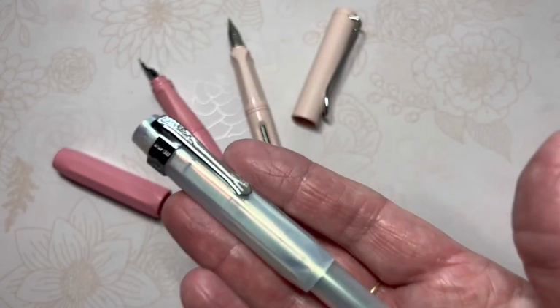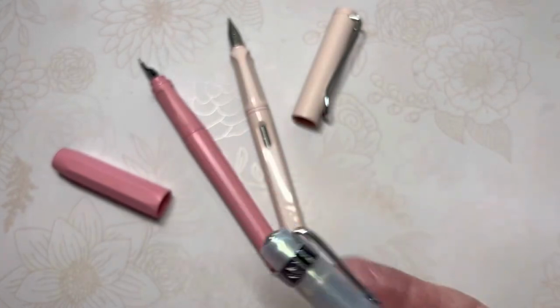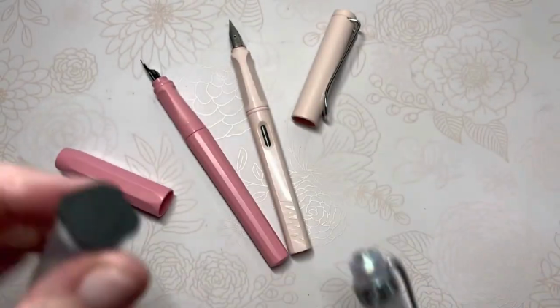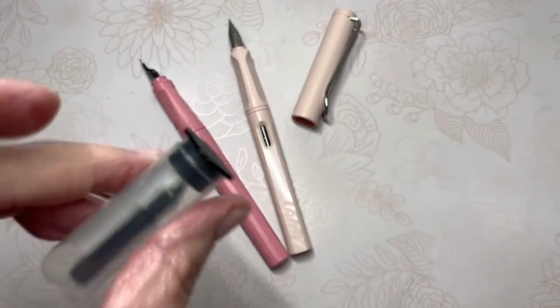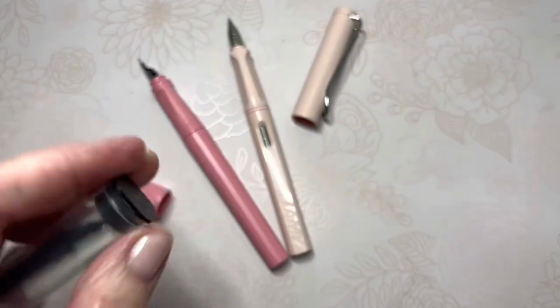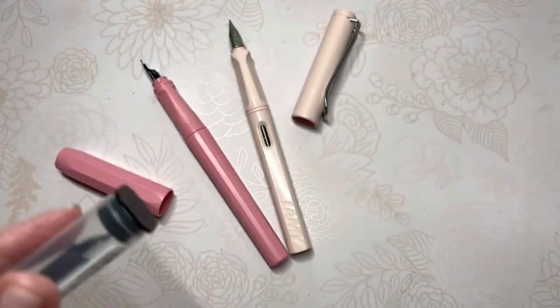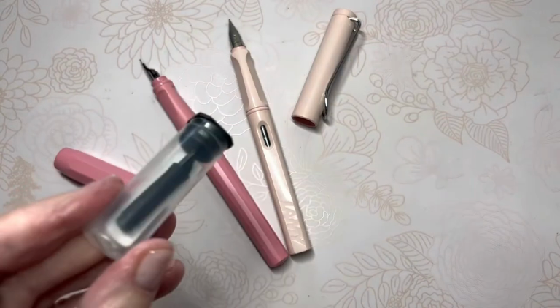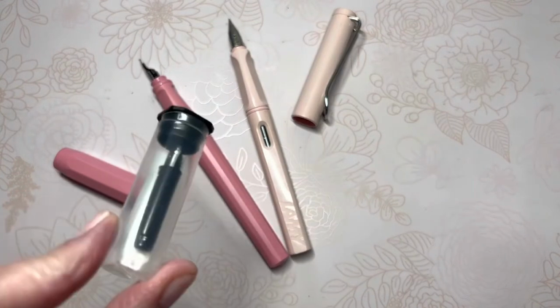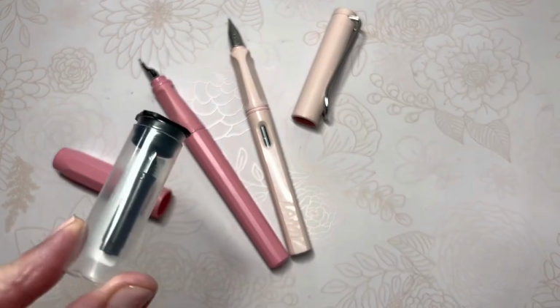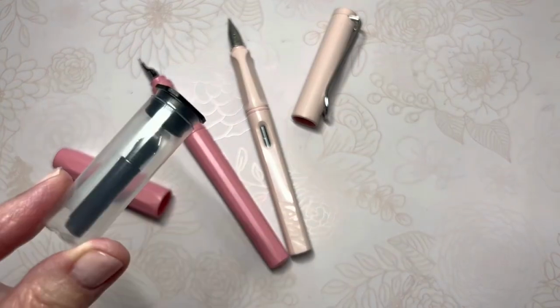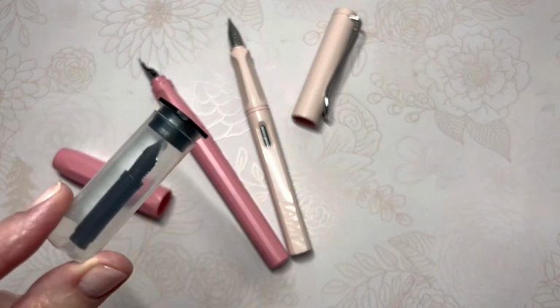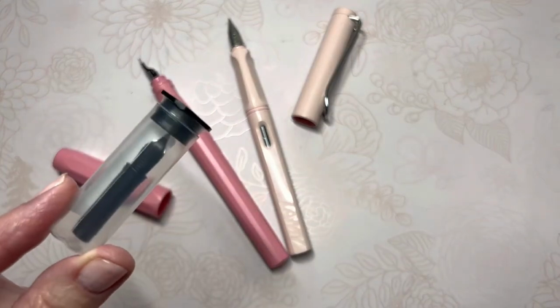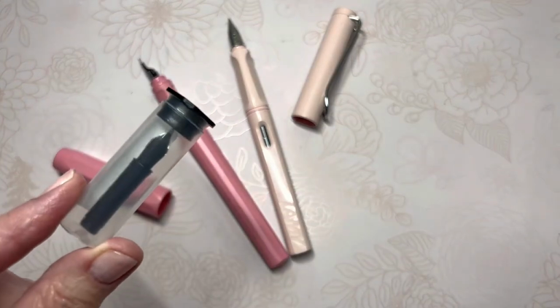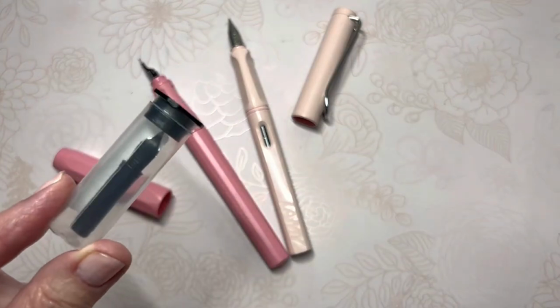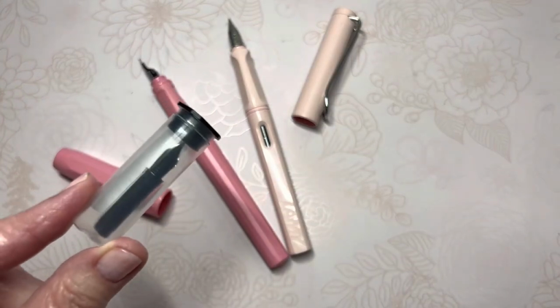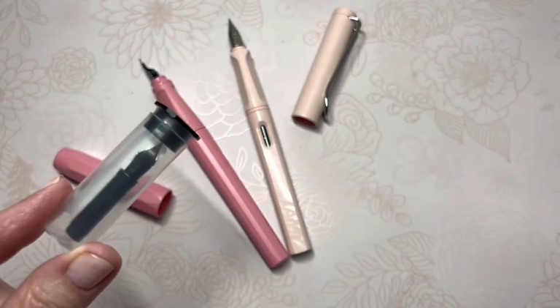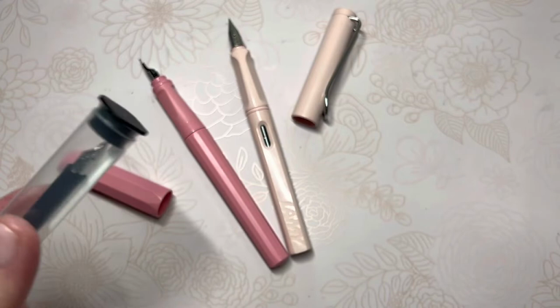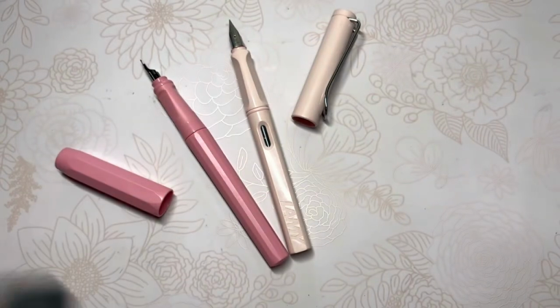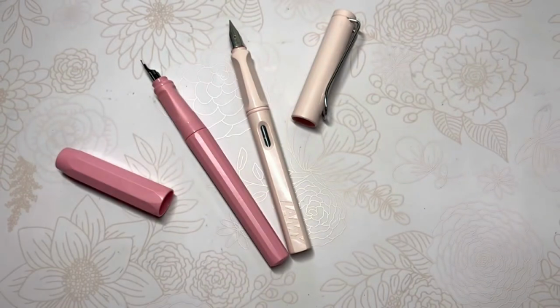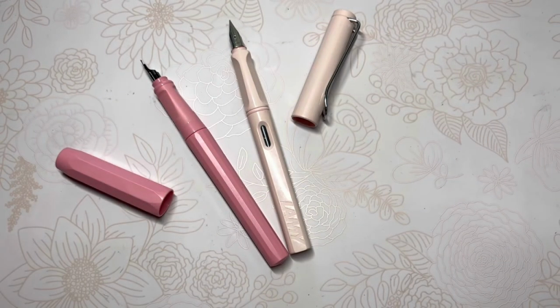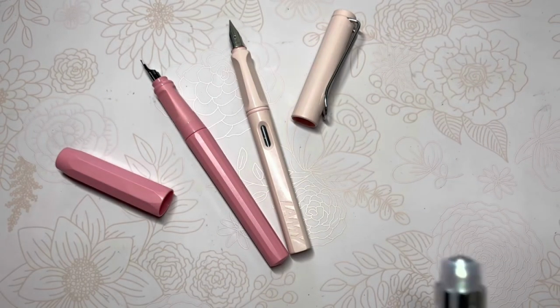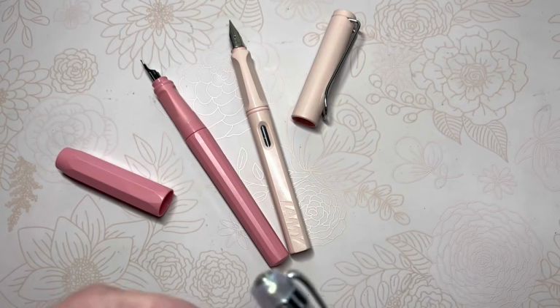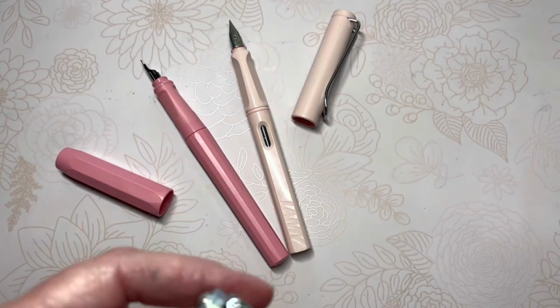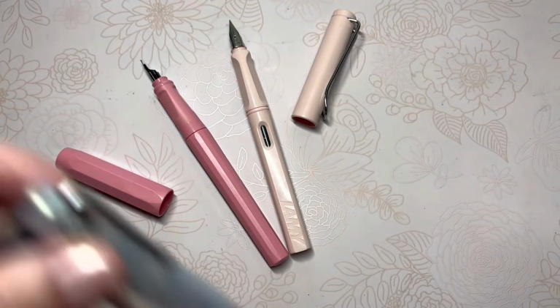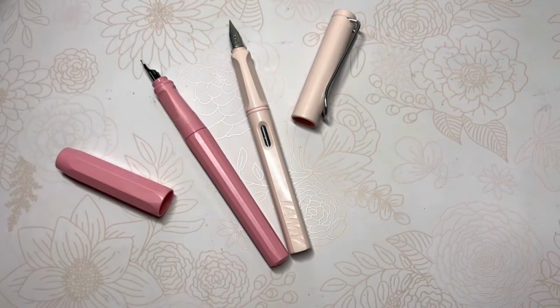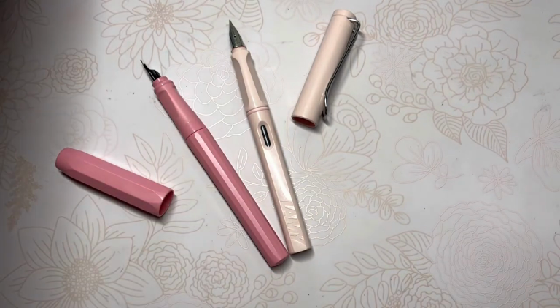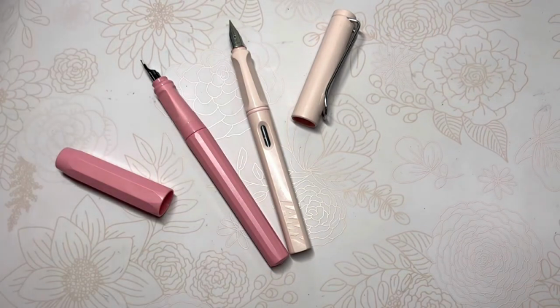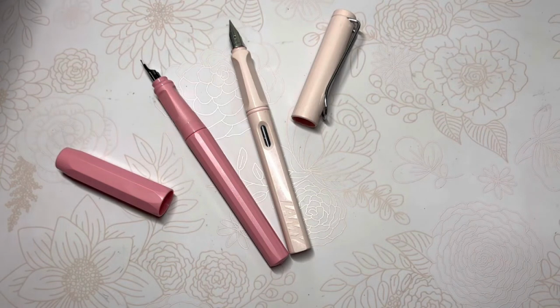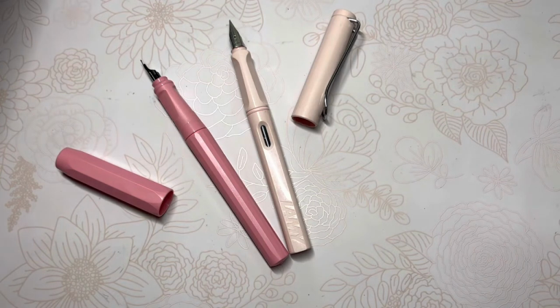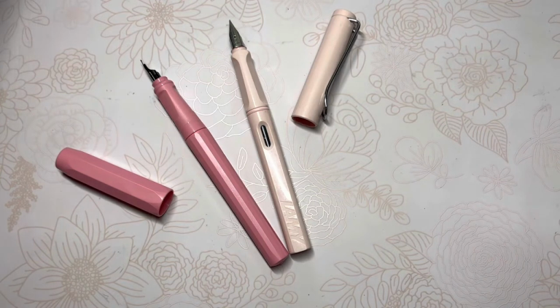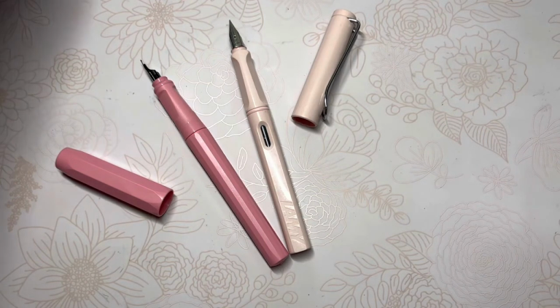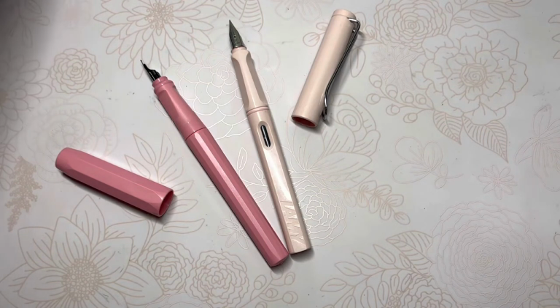When I ordered this nib, I didn't want to place an order for just a nib. If I was going to place an order, I wanted to have some more items coming in to make it worth my while and Goulet Pens' efforts.